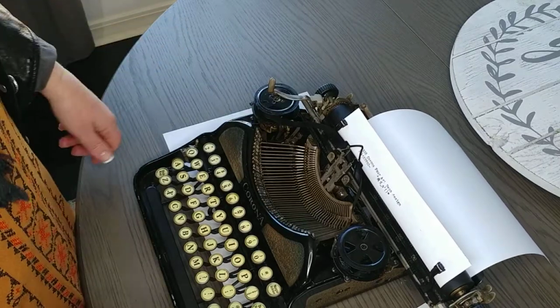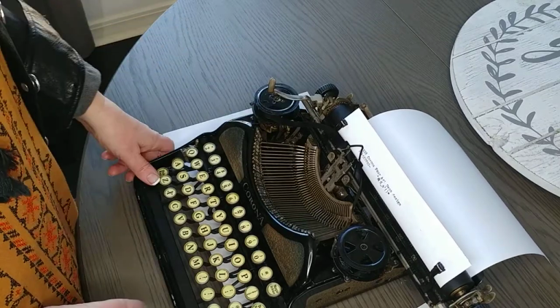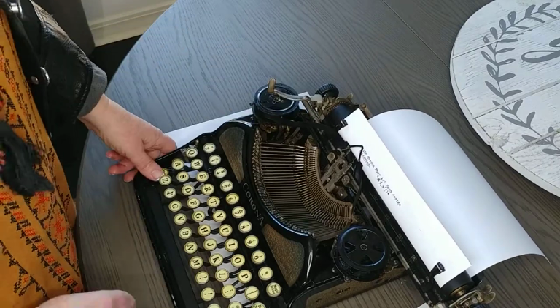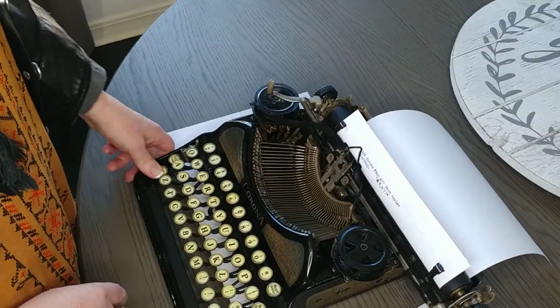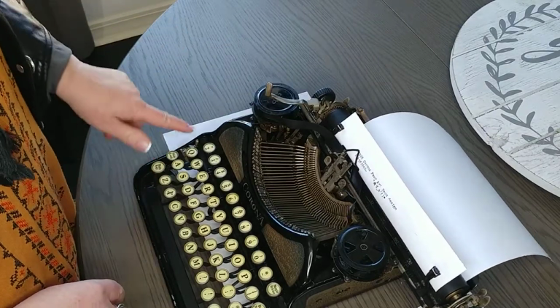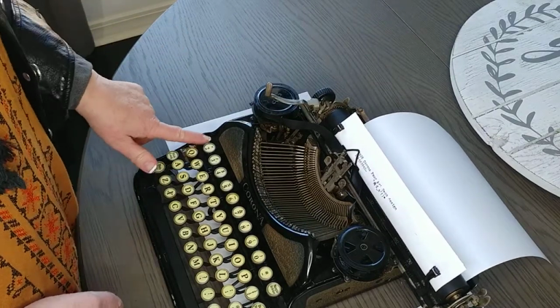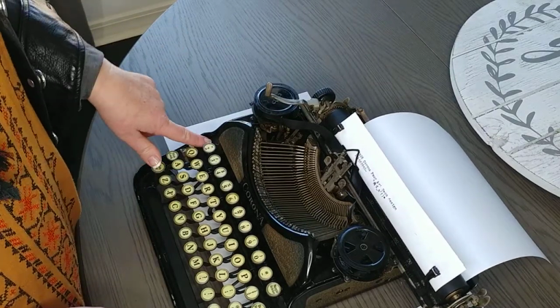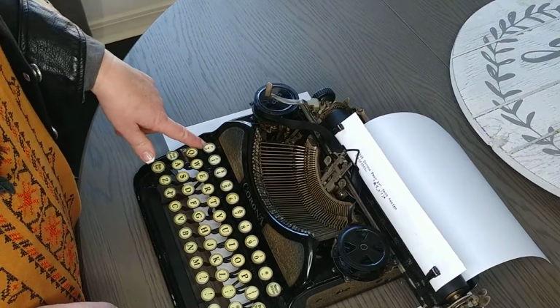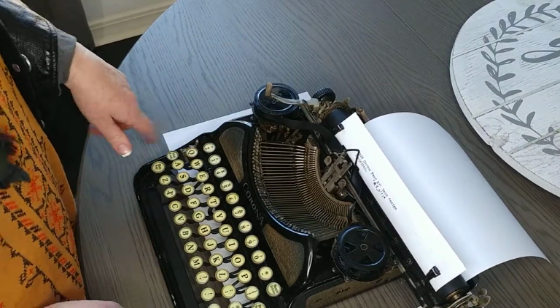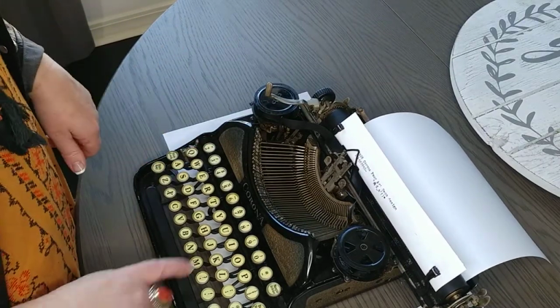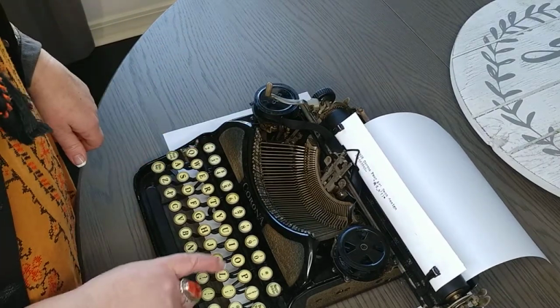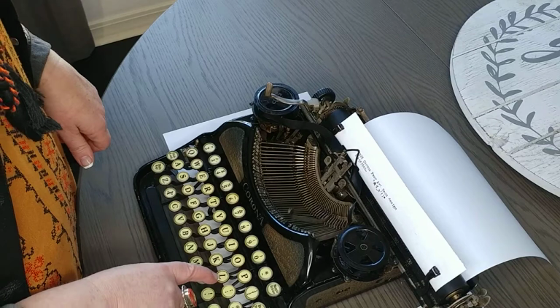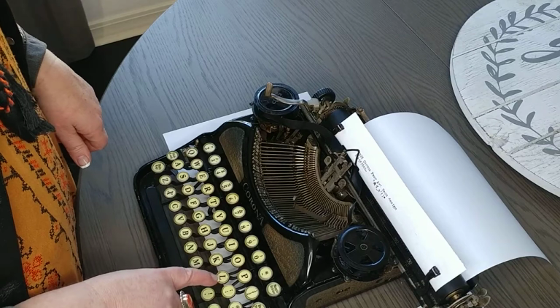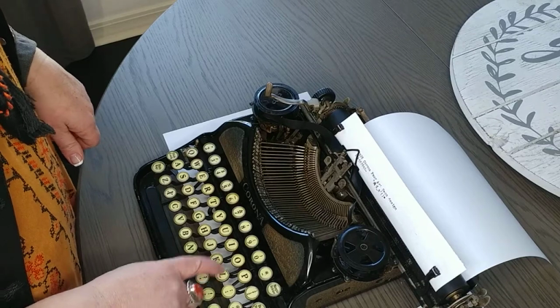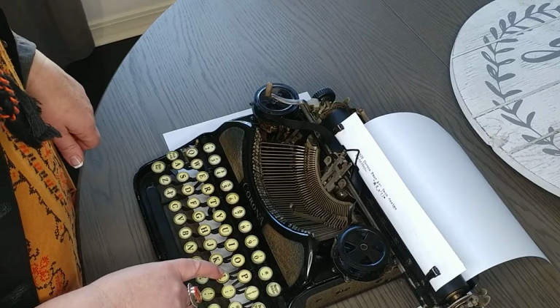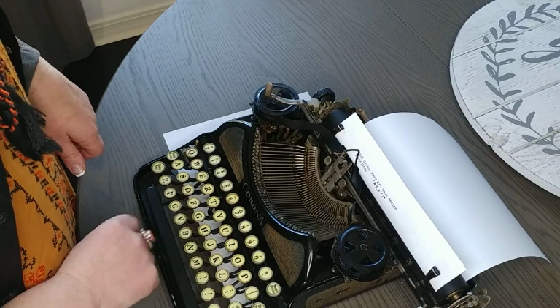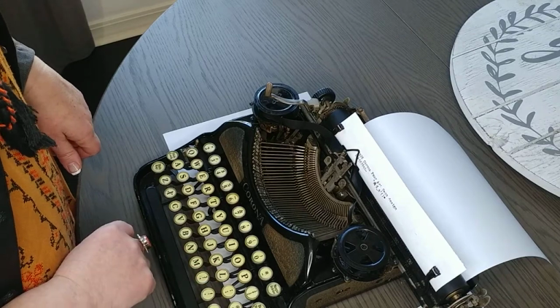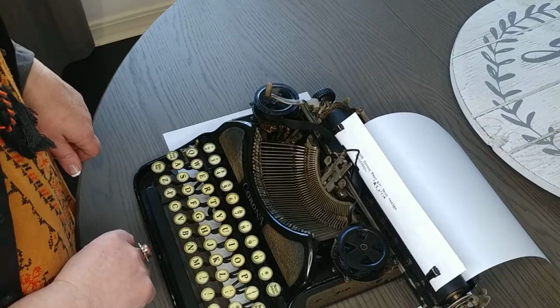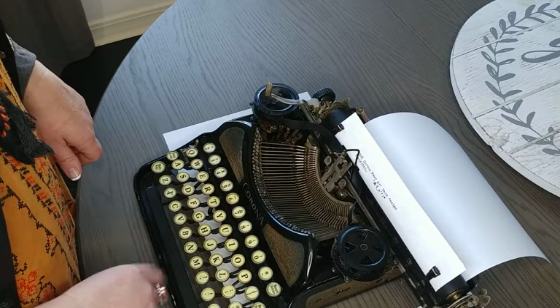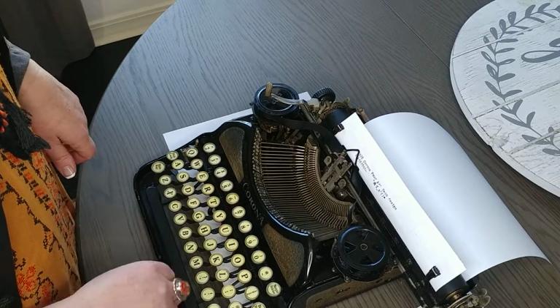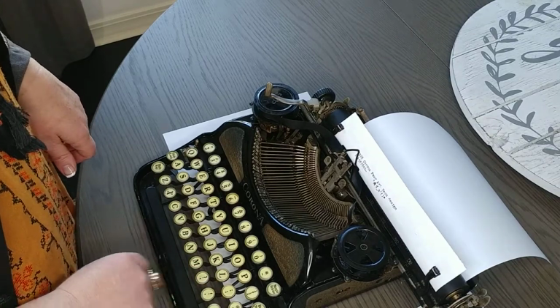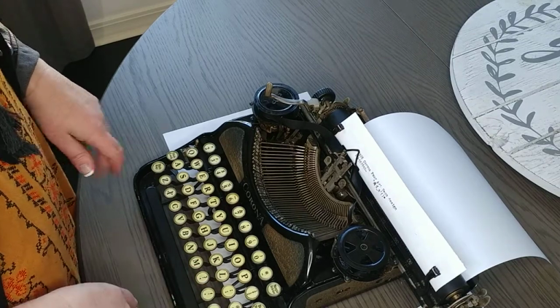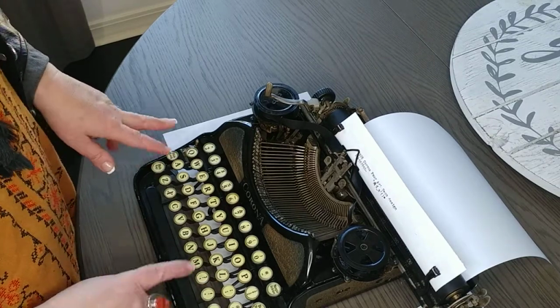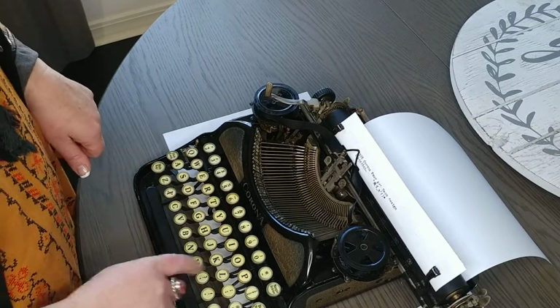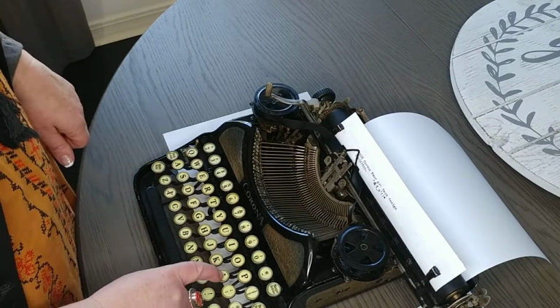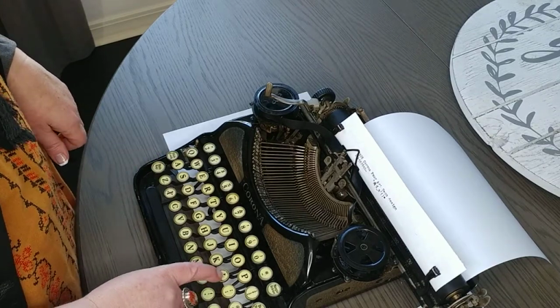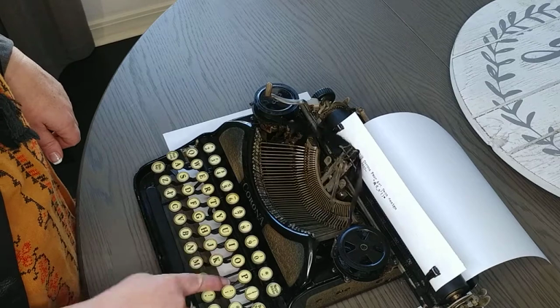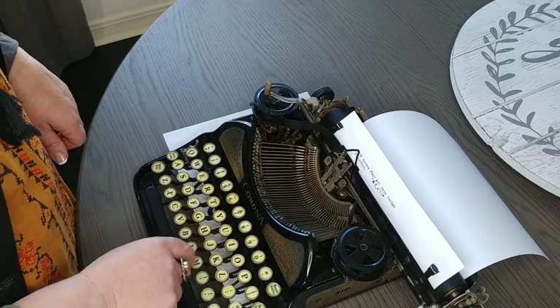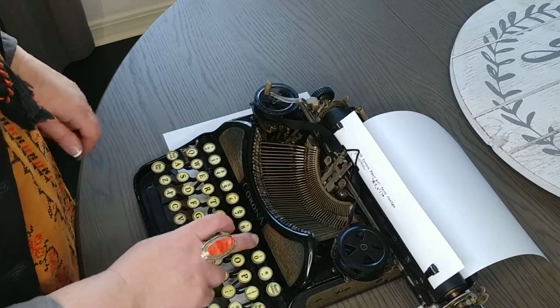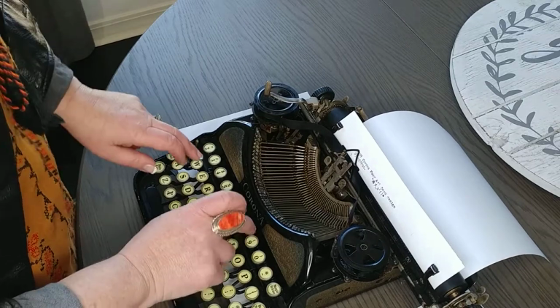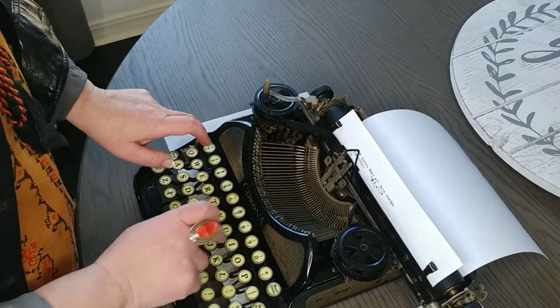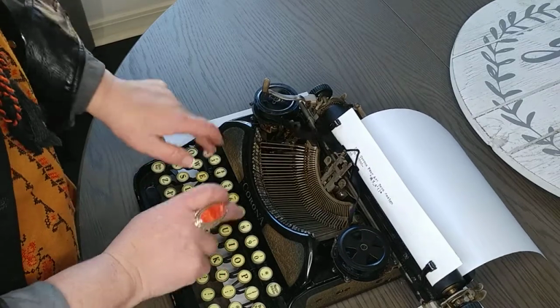A lot of these older ones you'll notice are missing the number 1, and you use the lowercase L to compensate for that. So for 1928 you would use lowercase L, 928.